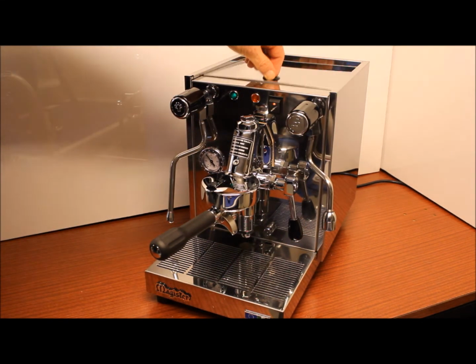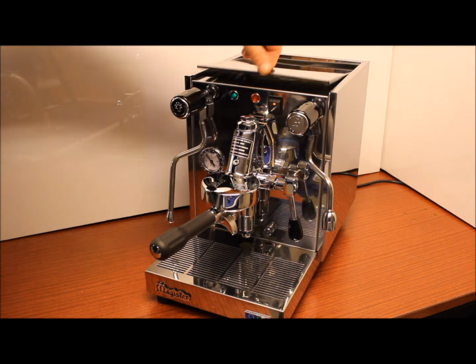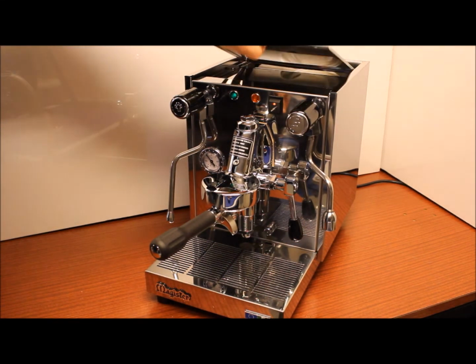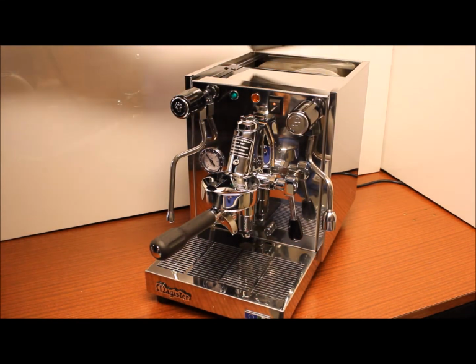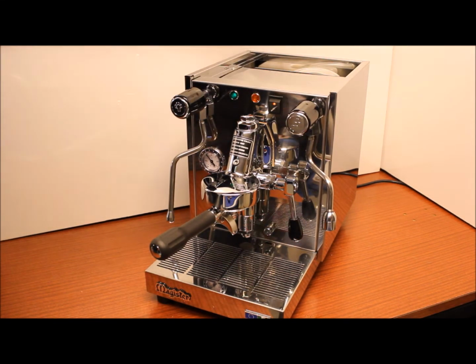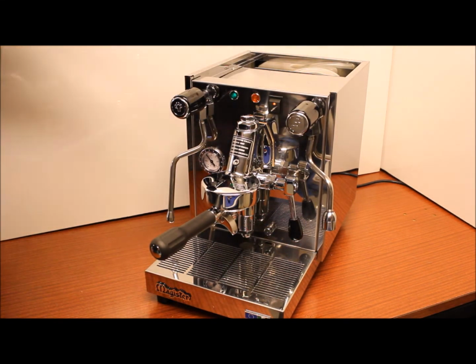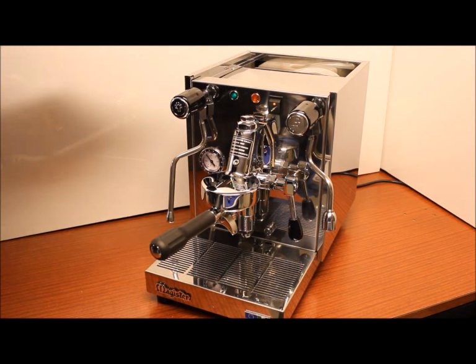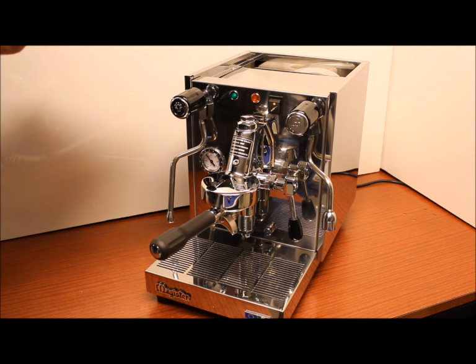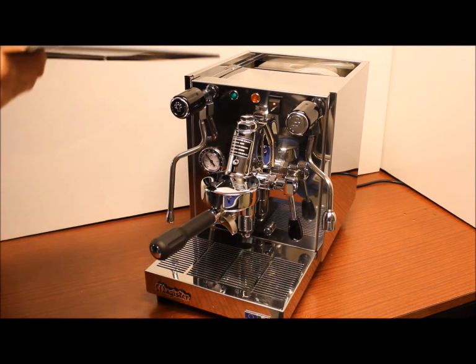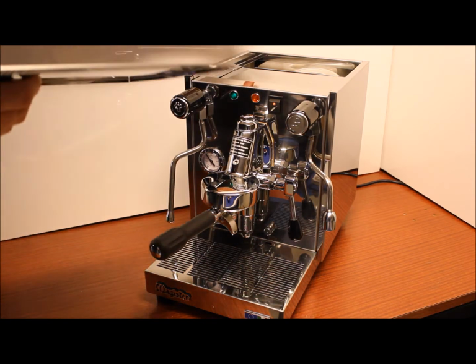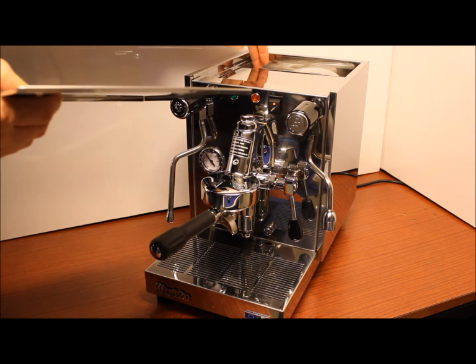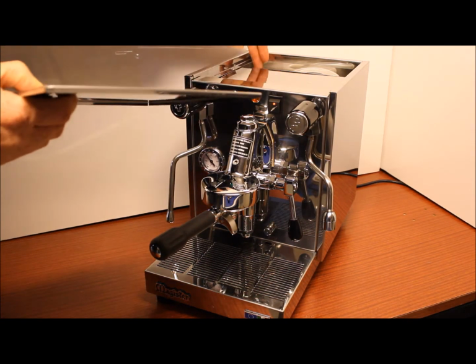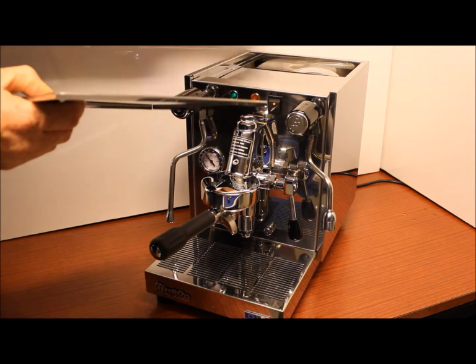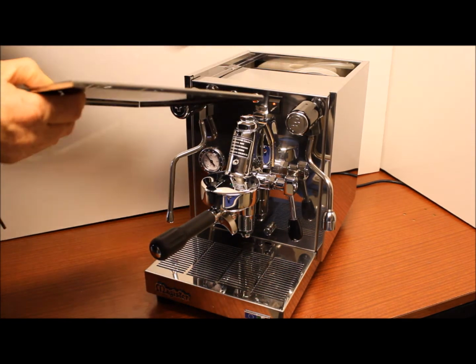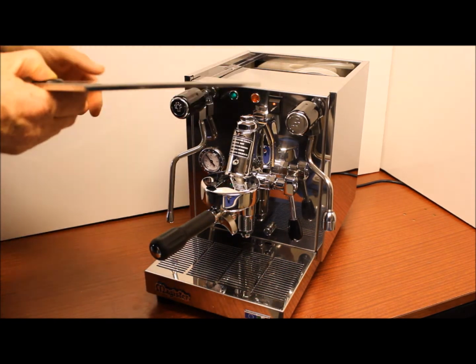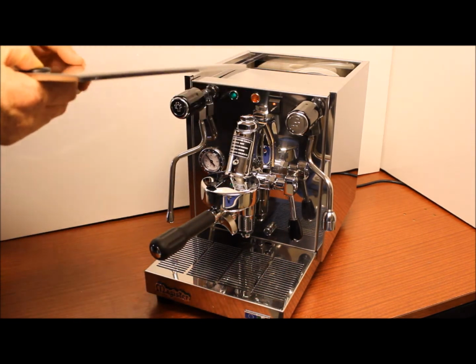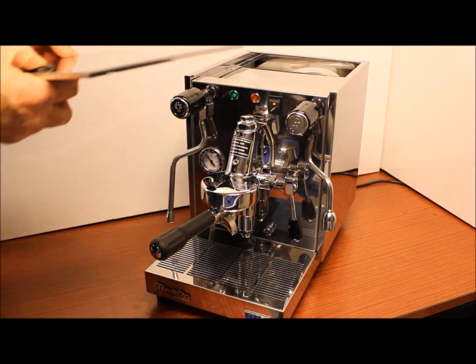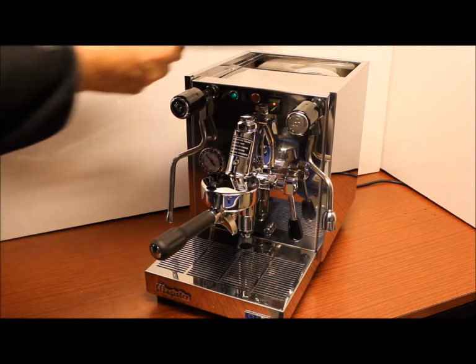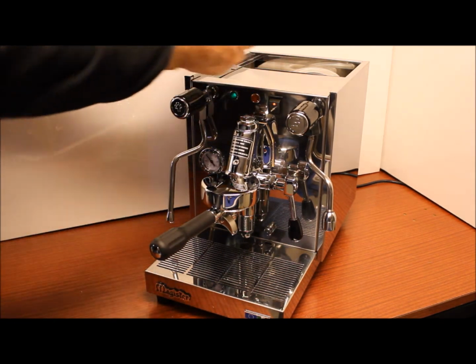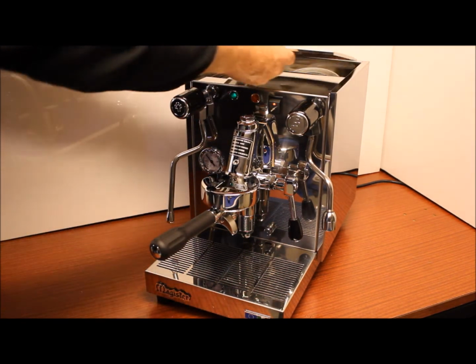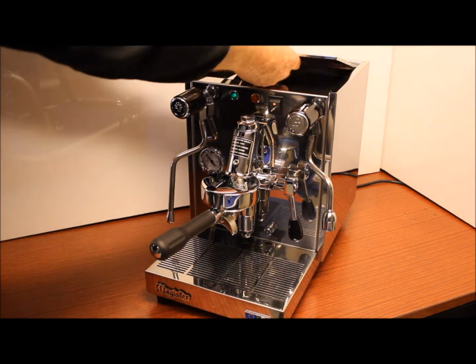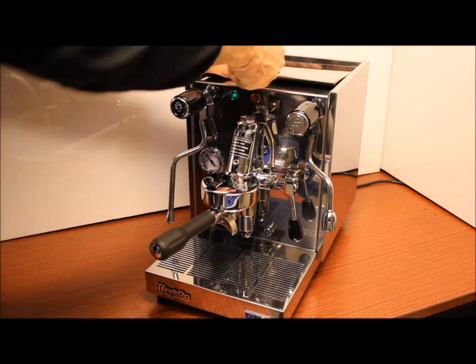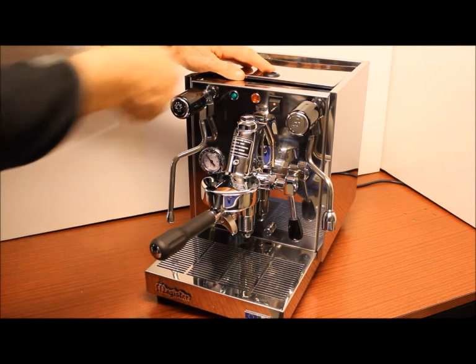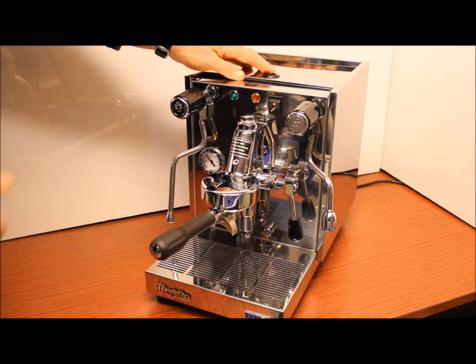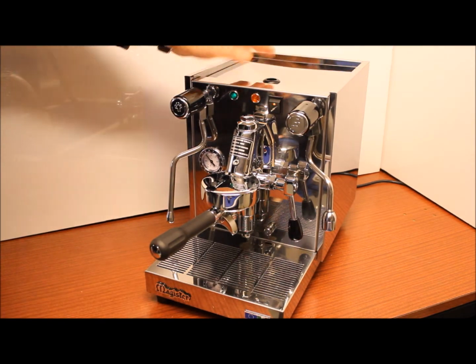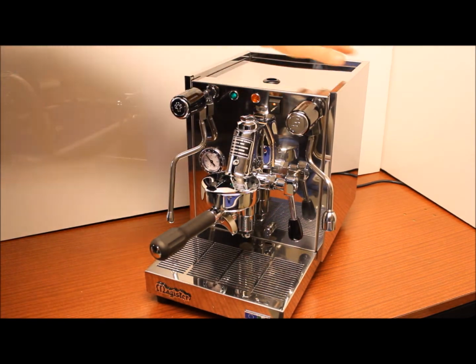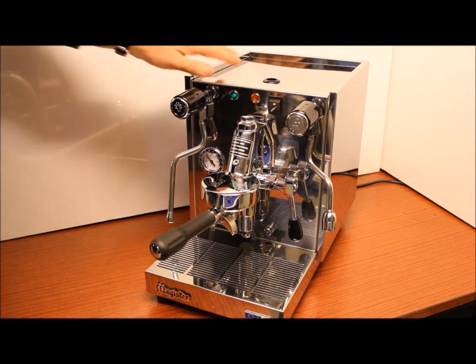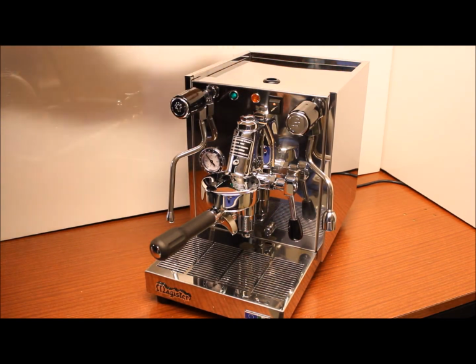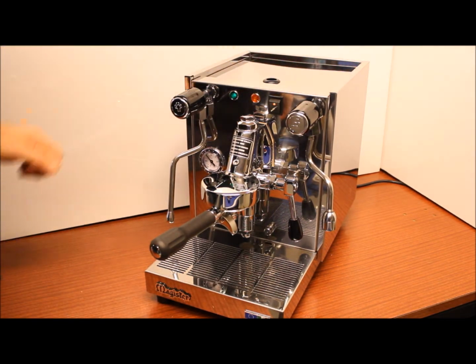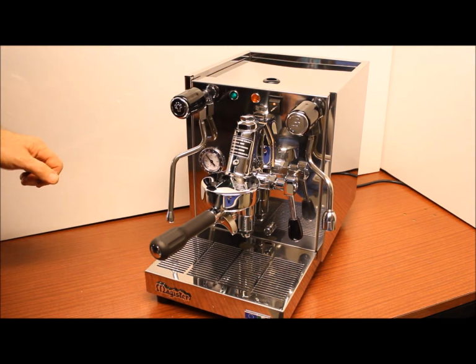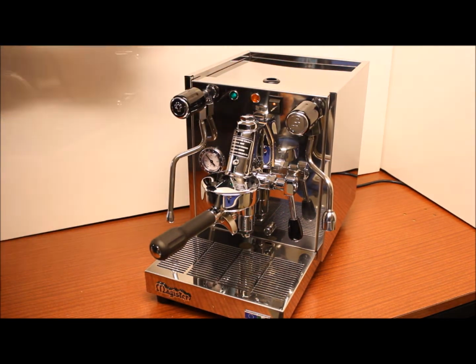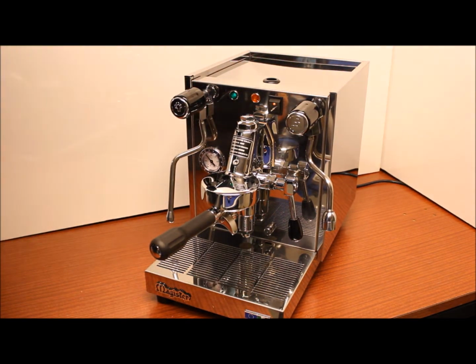There's a stainless steel lid that lifts to reveal the water tank which holds three litres of water, and when the lid's back on in position there's a platform for holding cups to keep them warm.